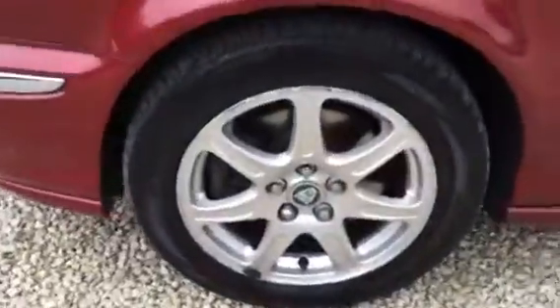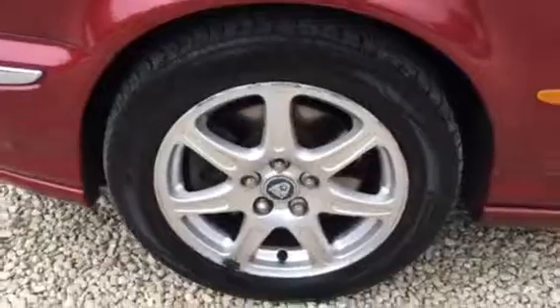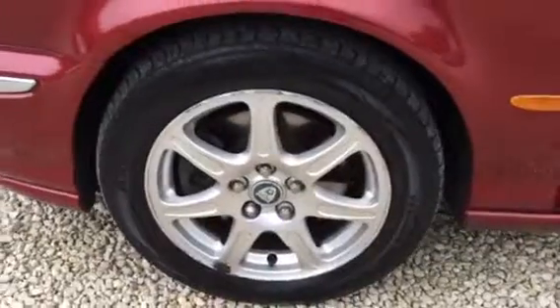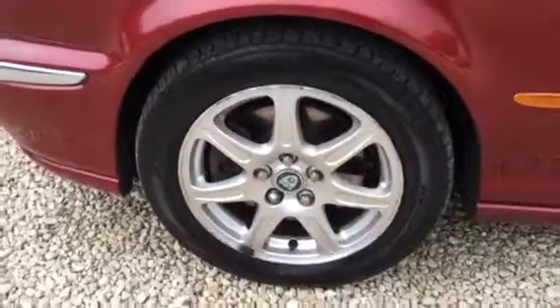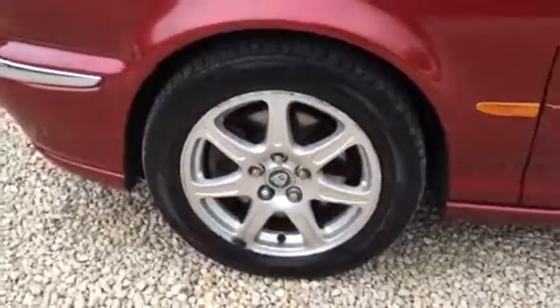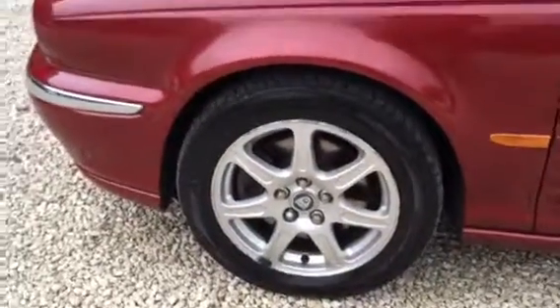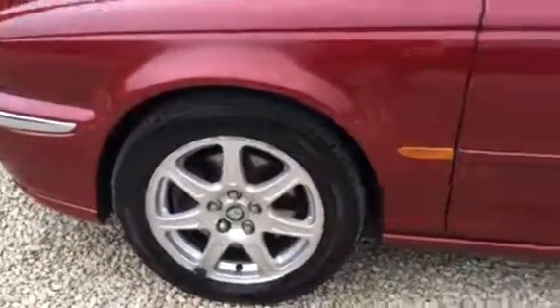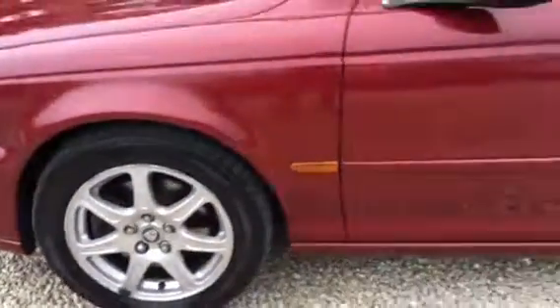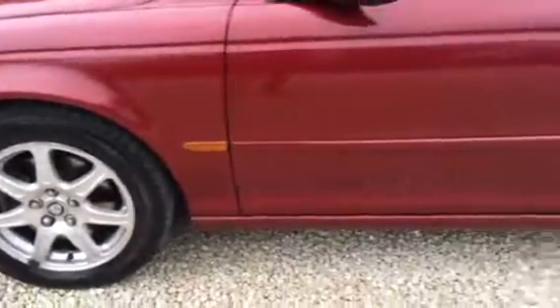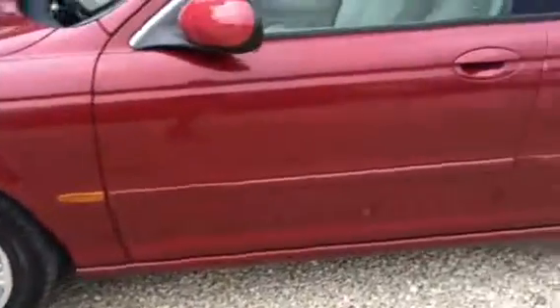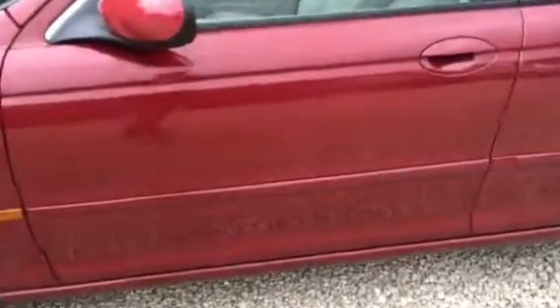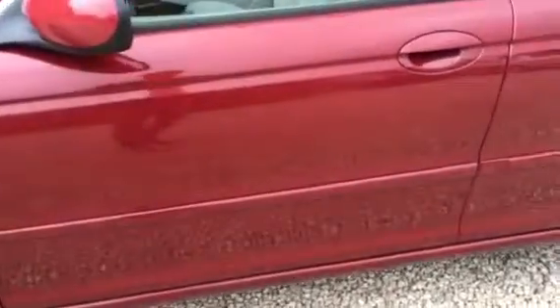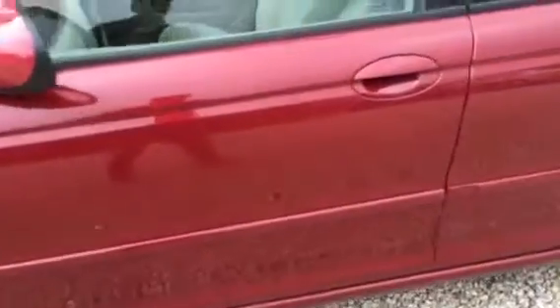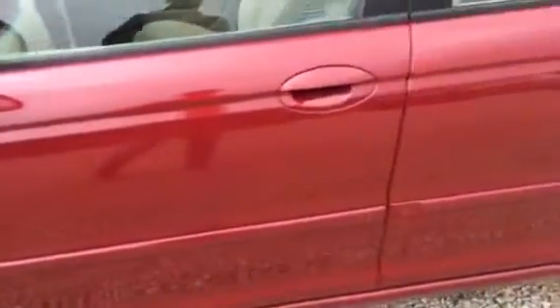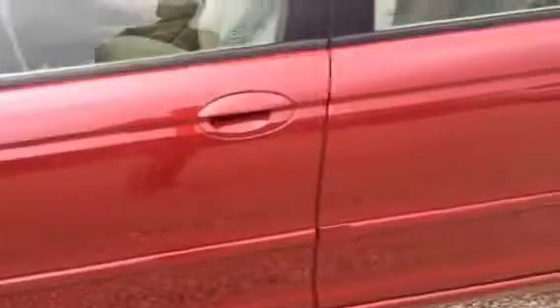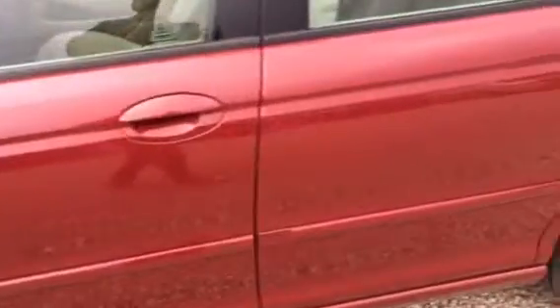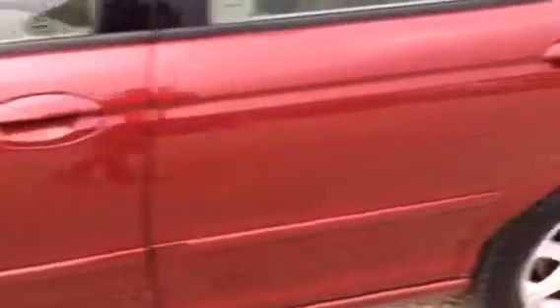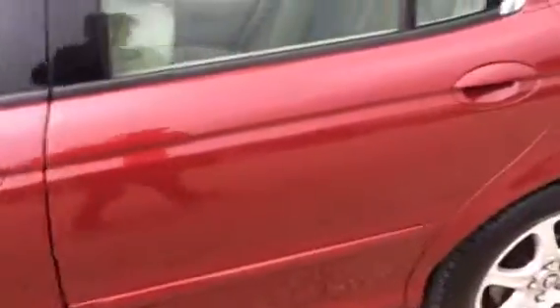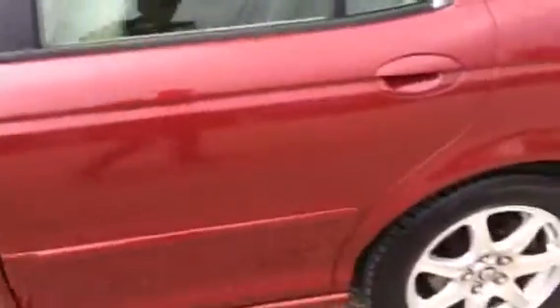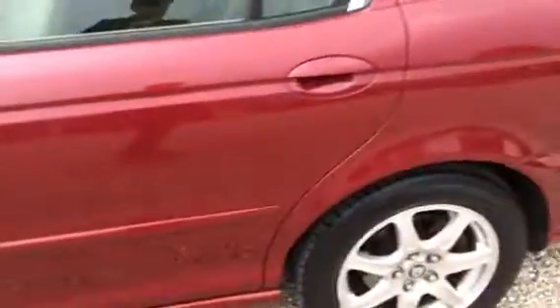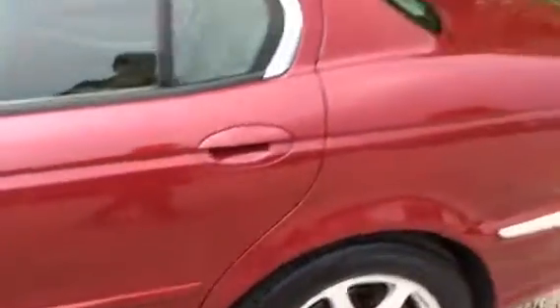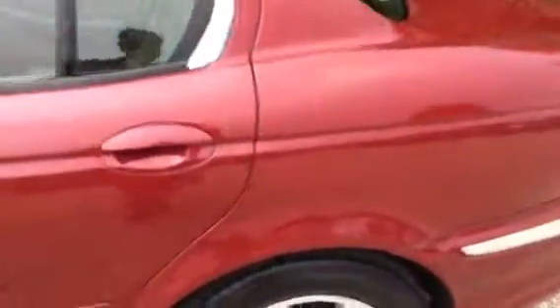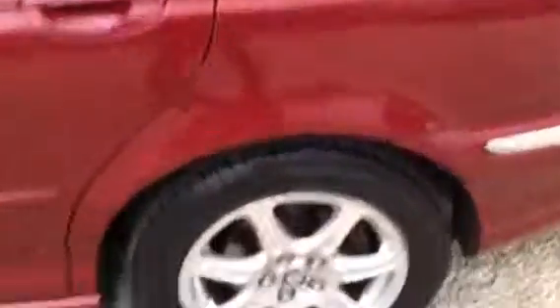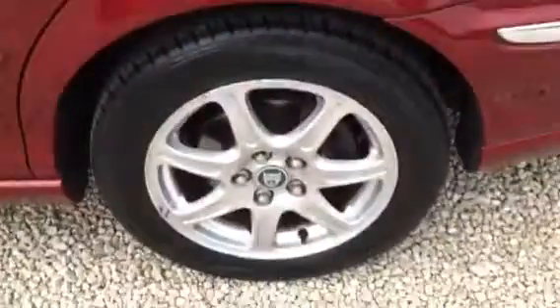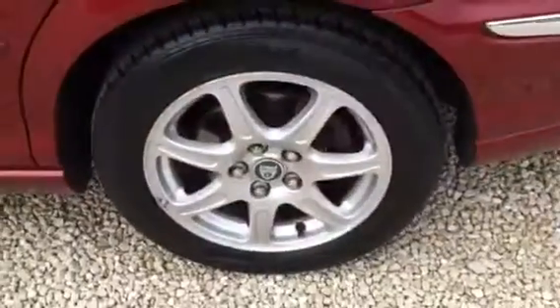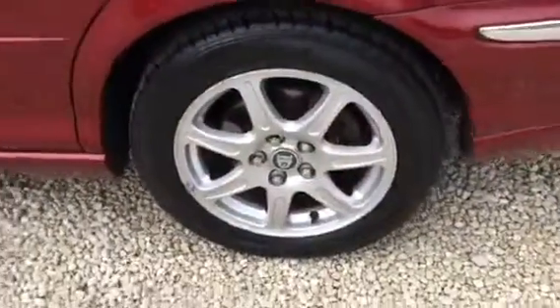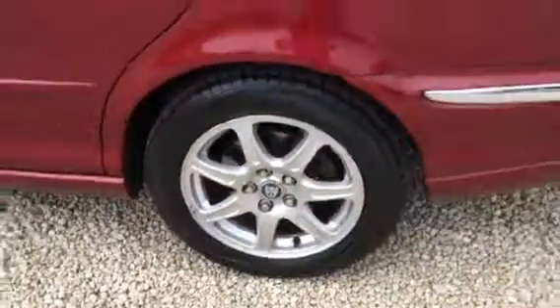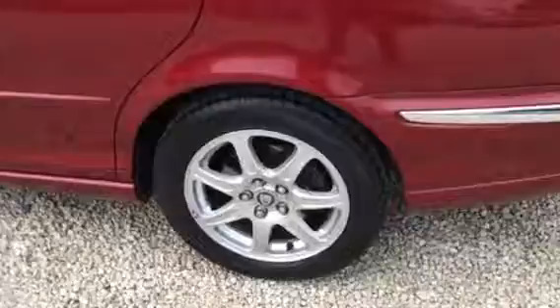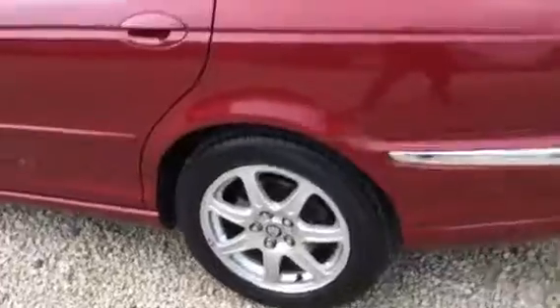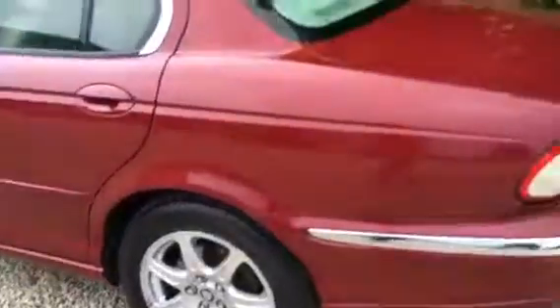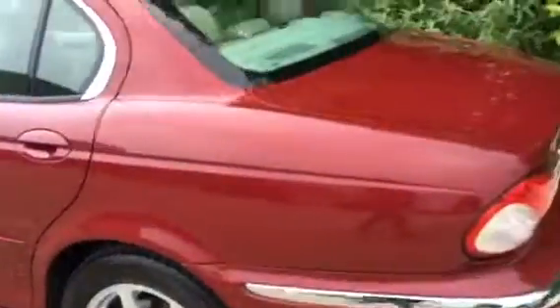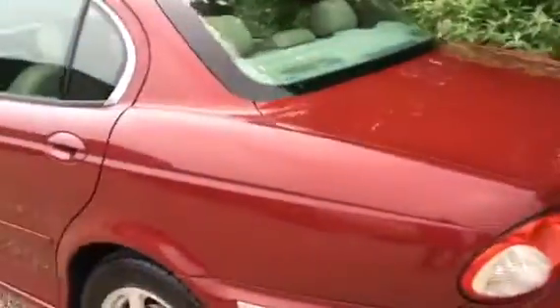Looking down the side — good condition. It has a few age-related marks, but nothing really major. Come round to the back.